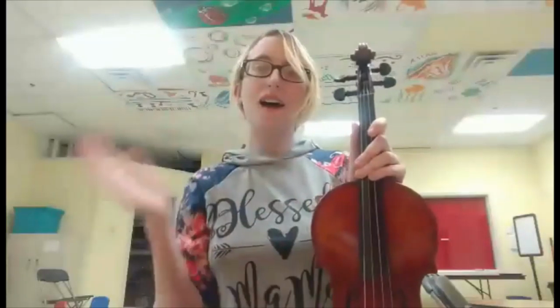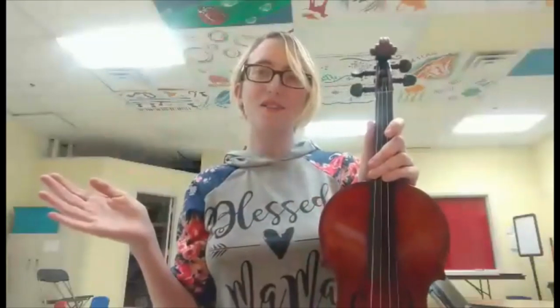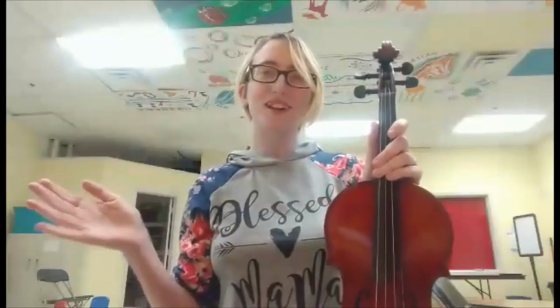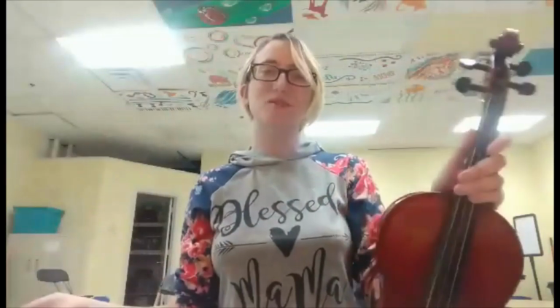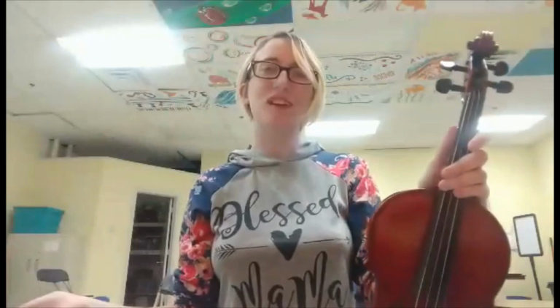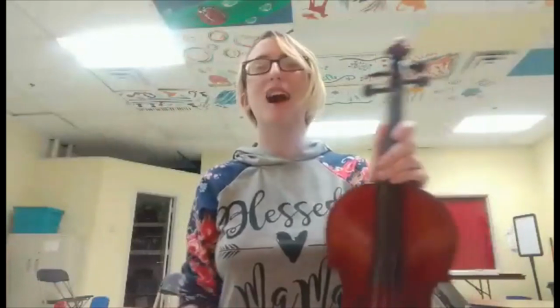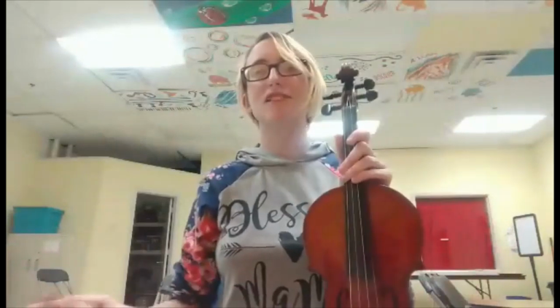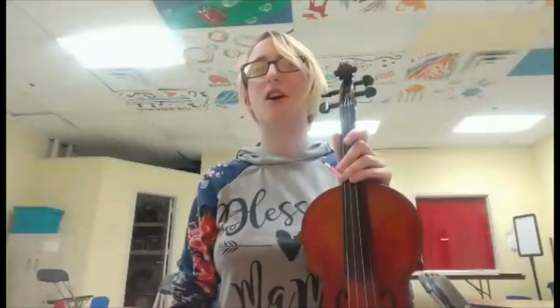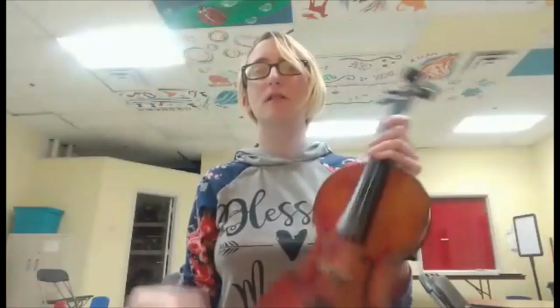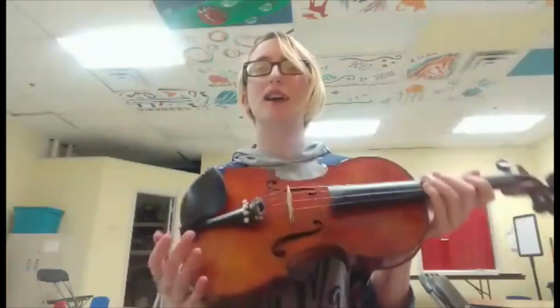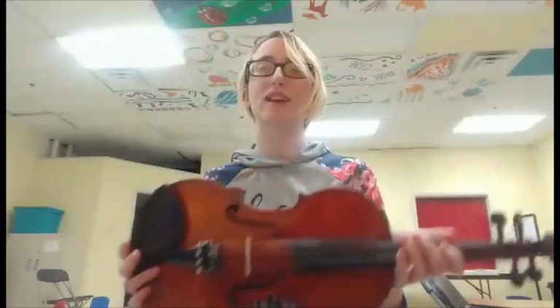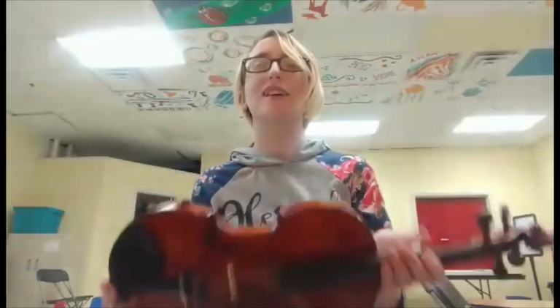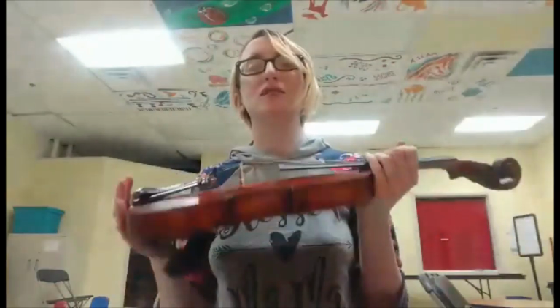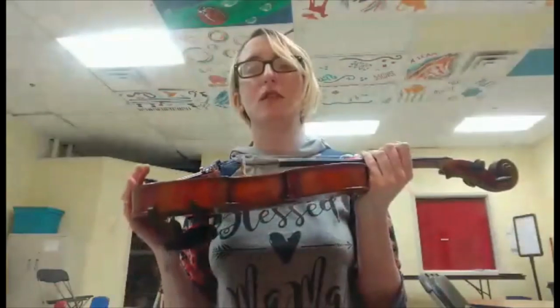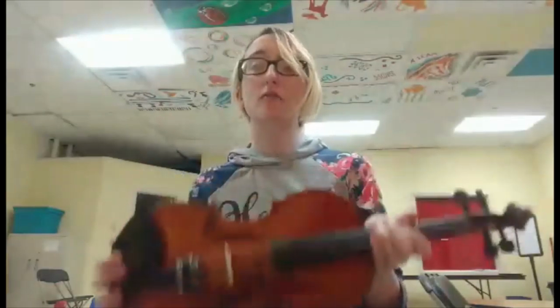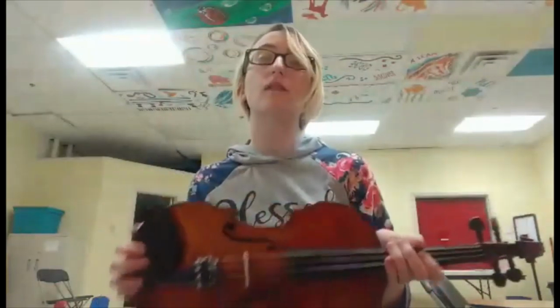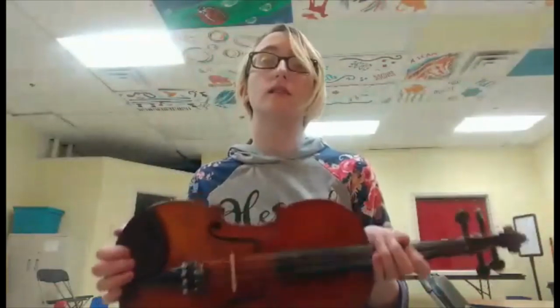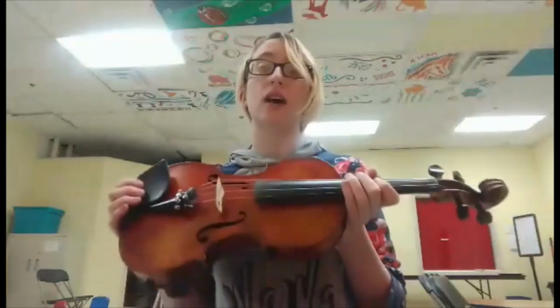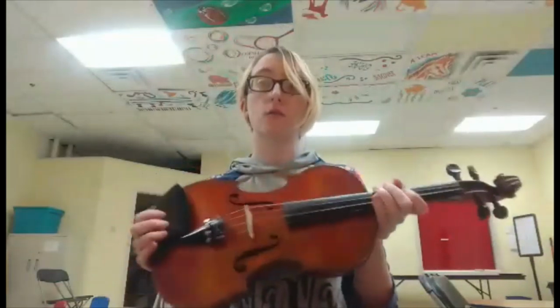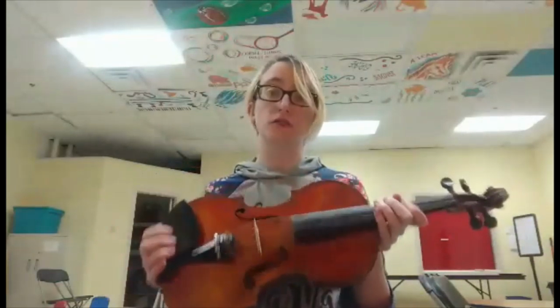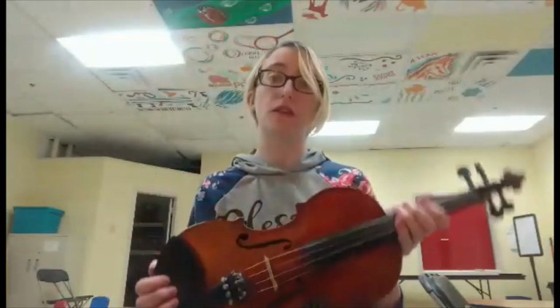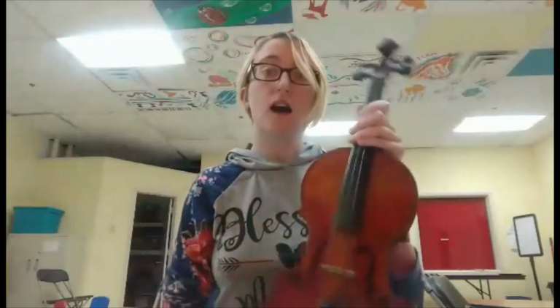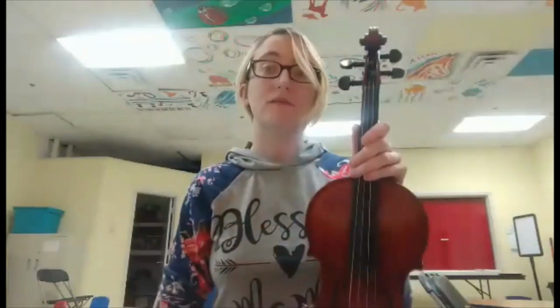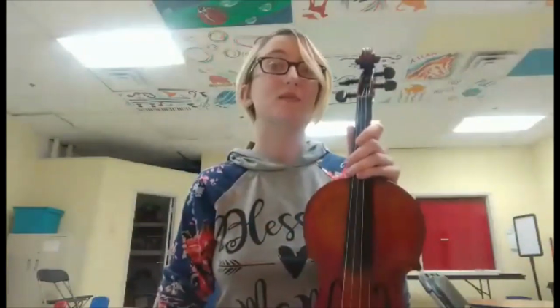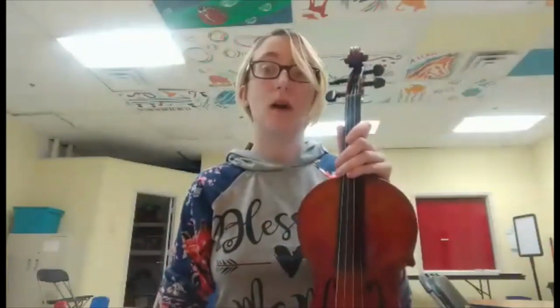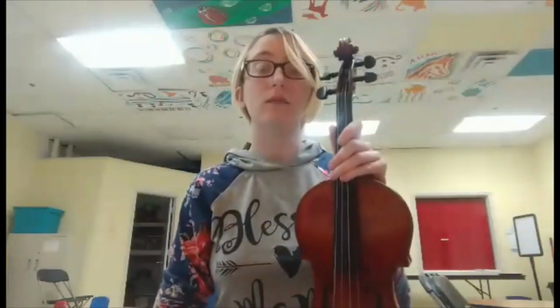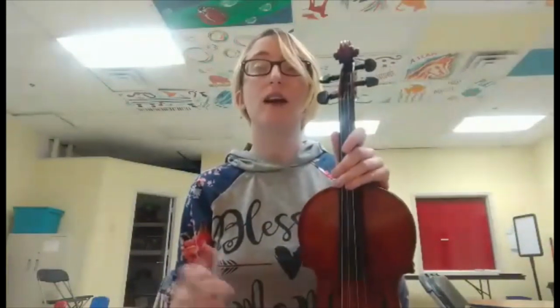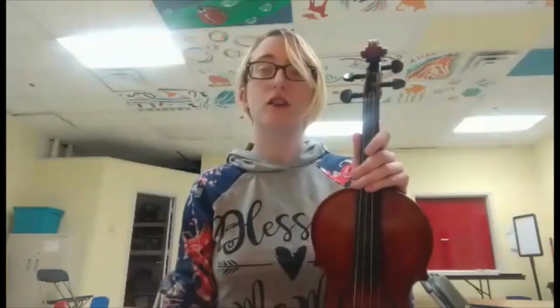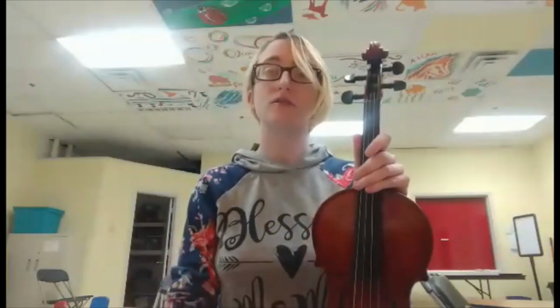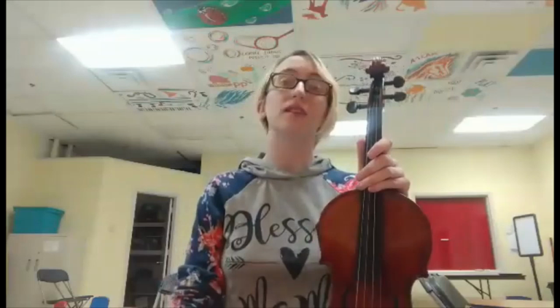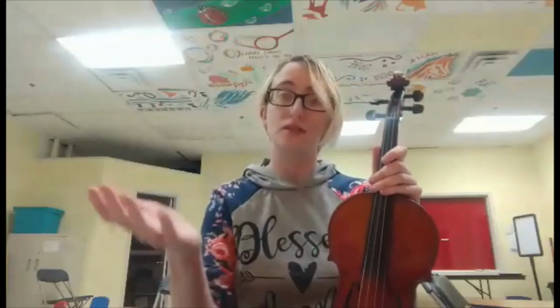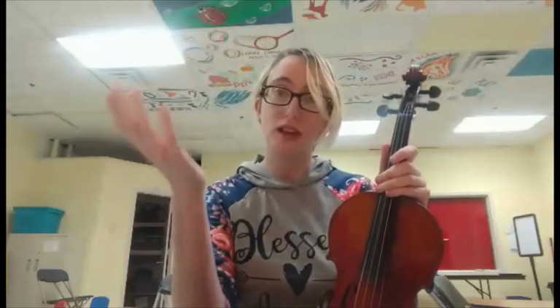Hi everybody, it's Miss Ruthie. I'm here today to talk about the violin. I've been playing violin since I was four years old — it's been a while. My dad originally taught me, so it was something that we used to do together.